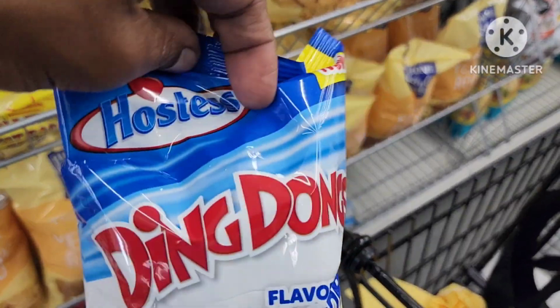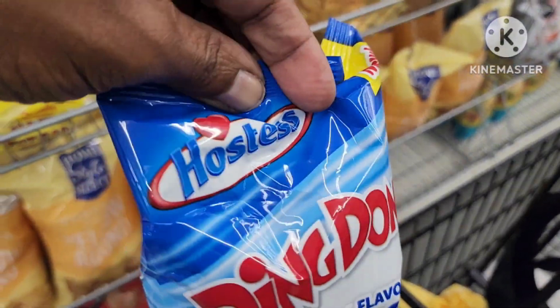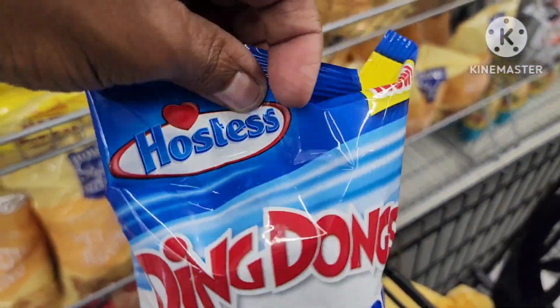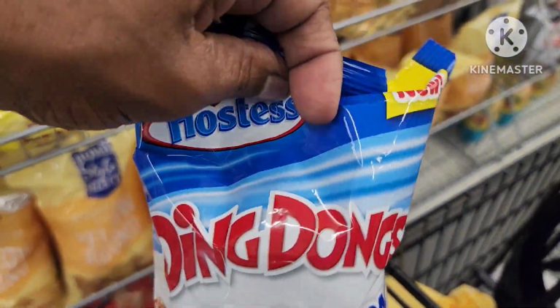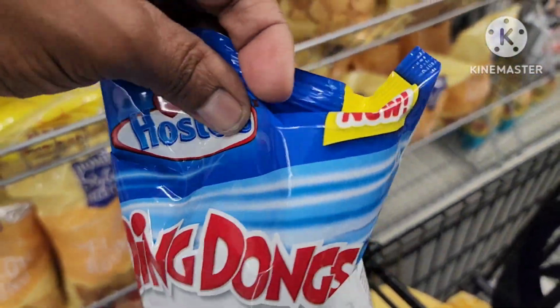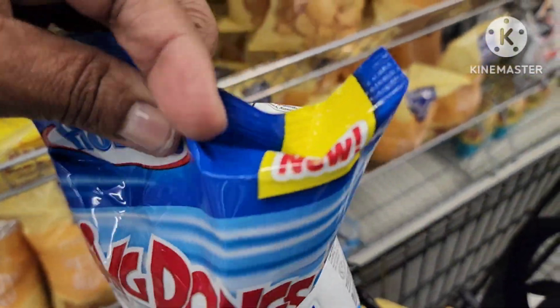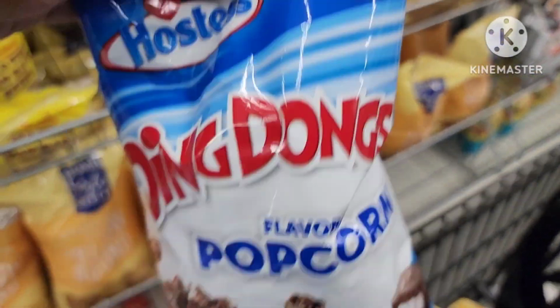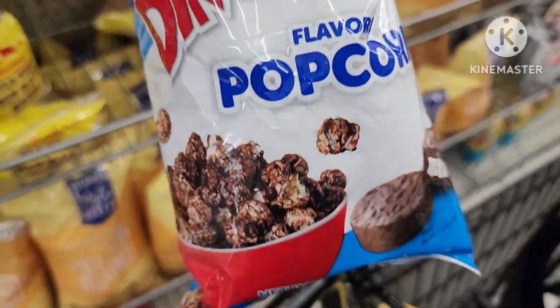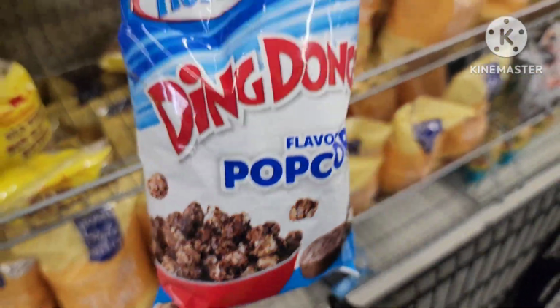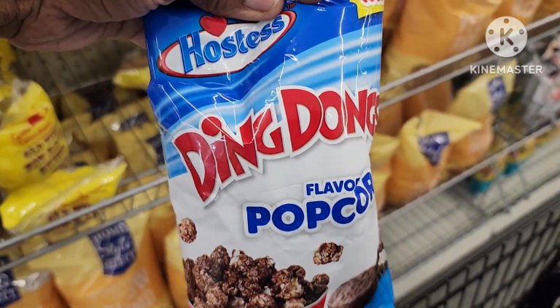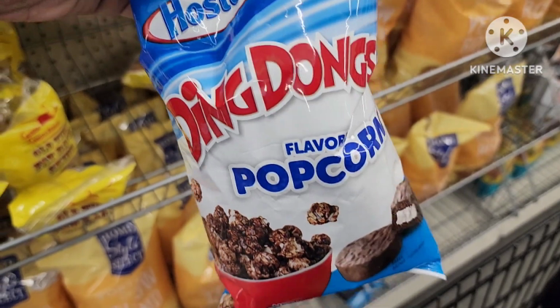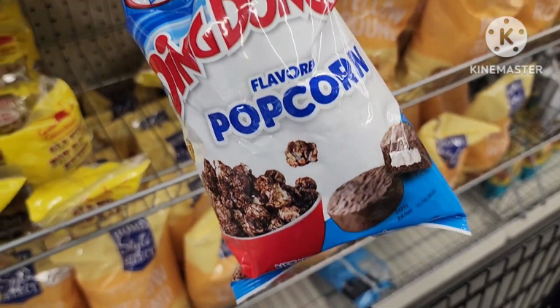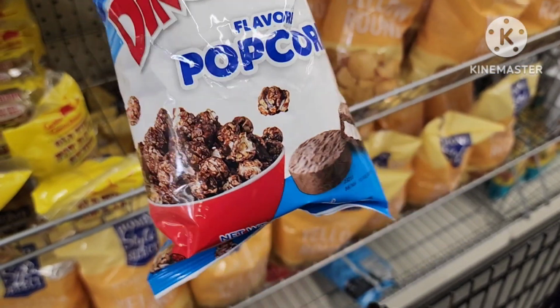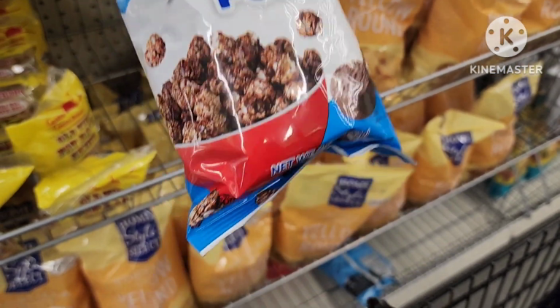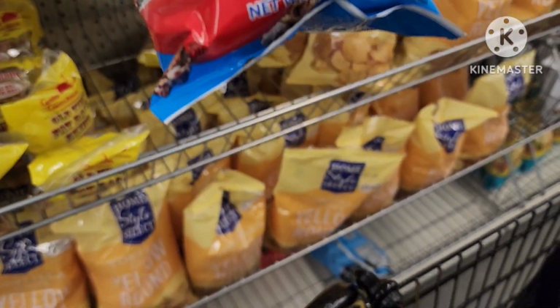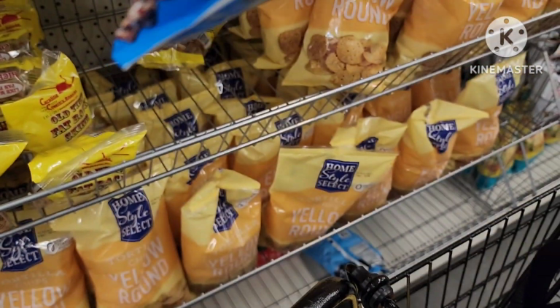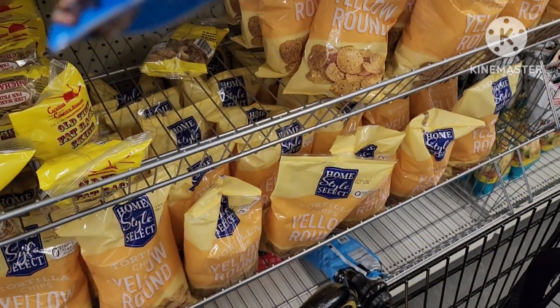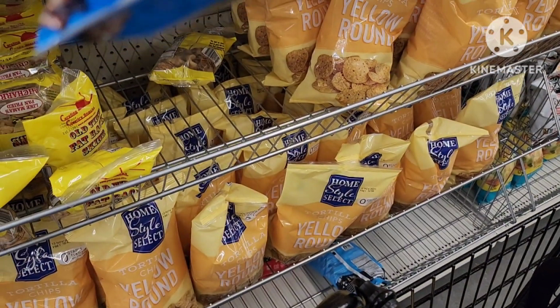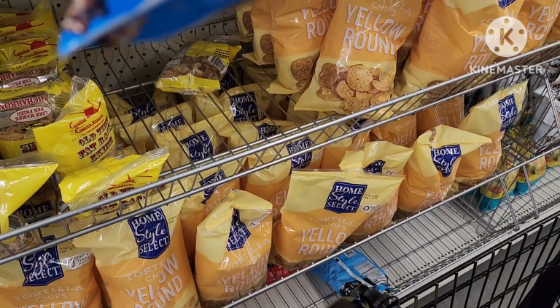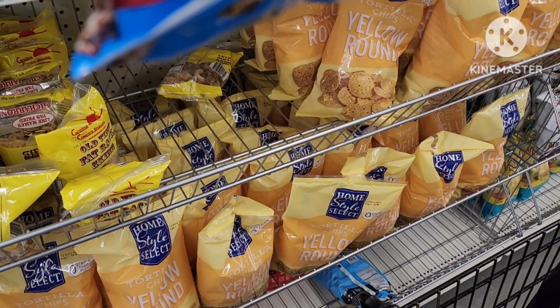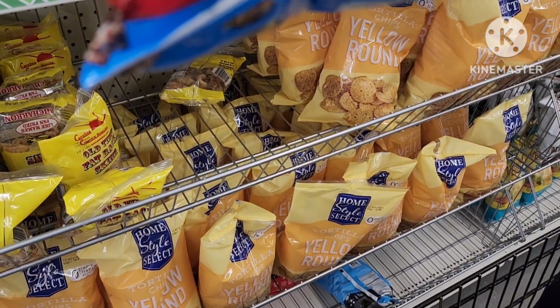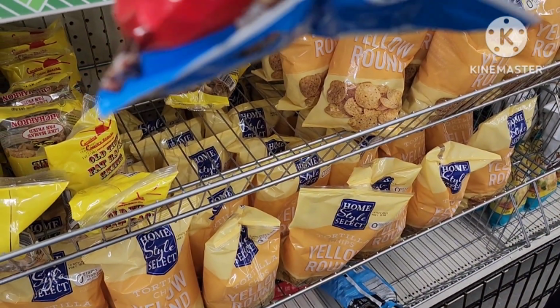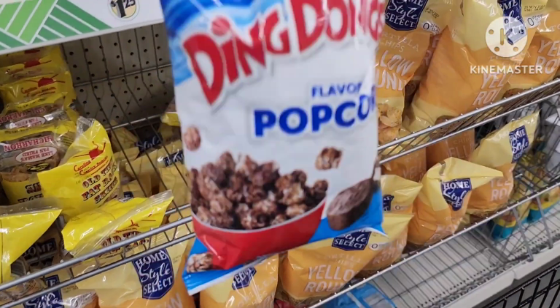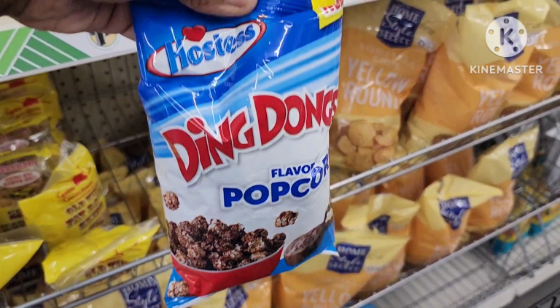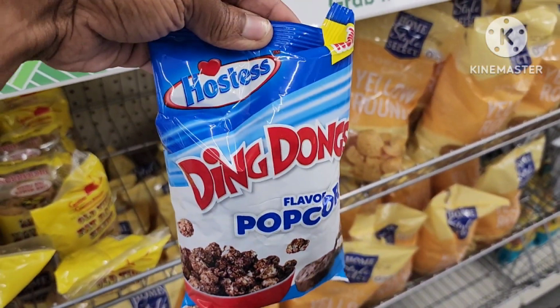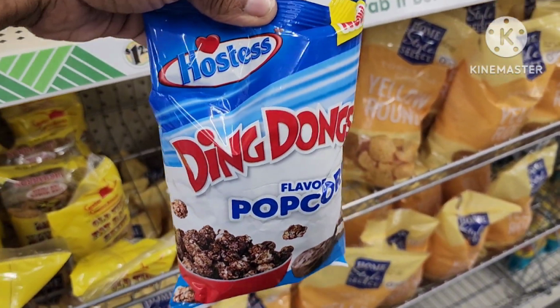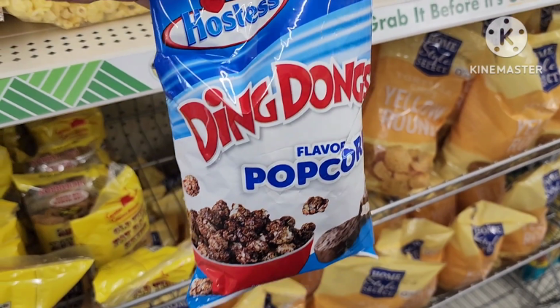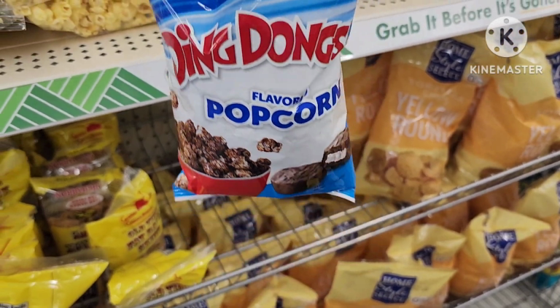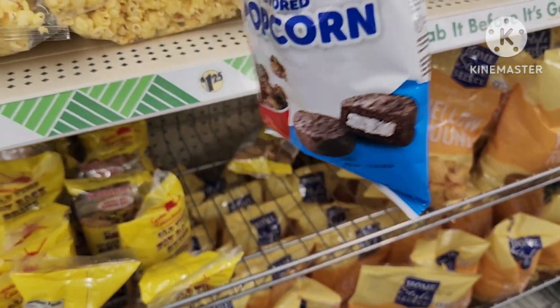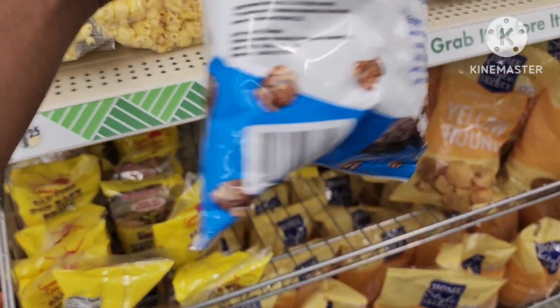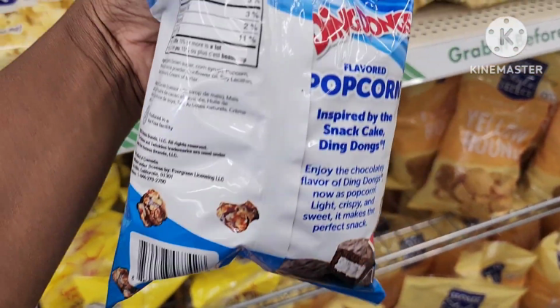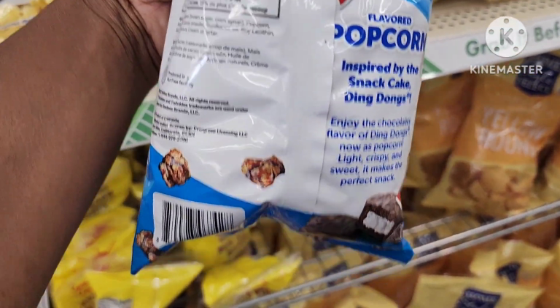I also came across the Hostess new Ding Dong flavored popcorn — it is a 0.24-ounce bag. This is pretty yummy.